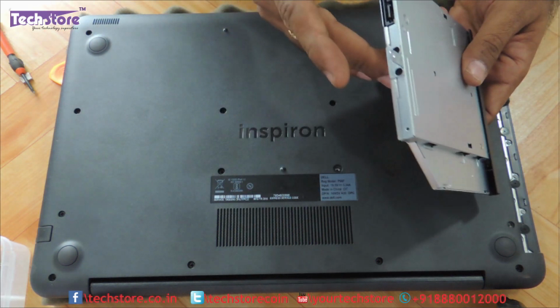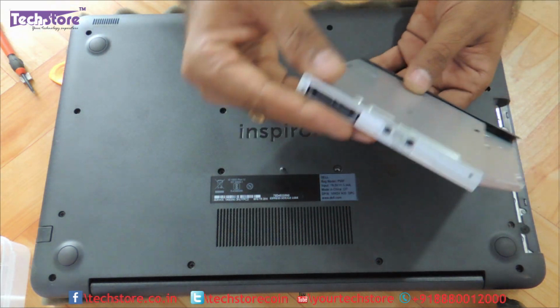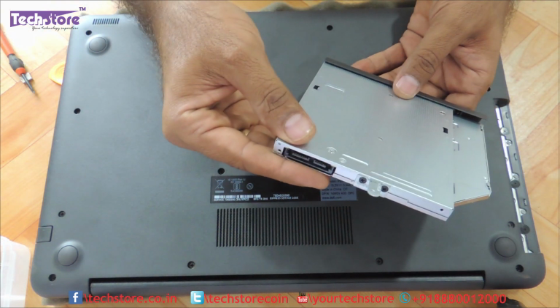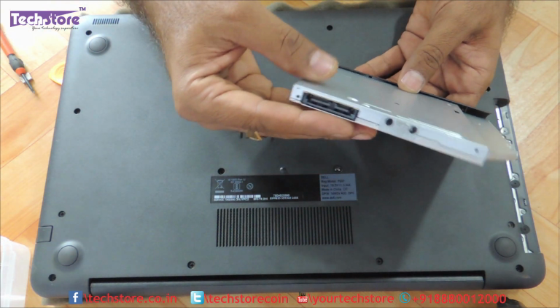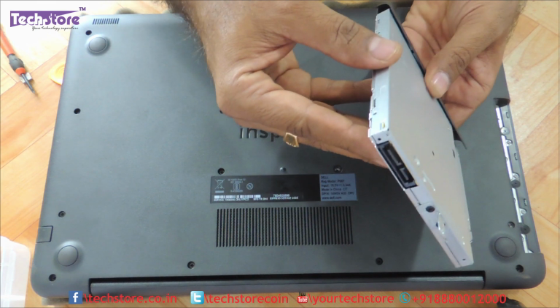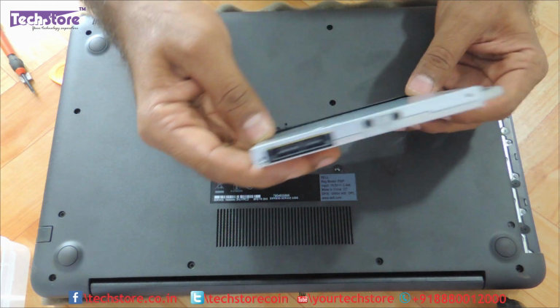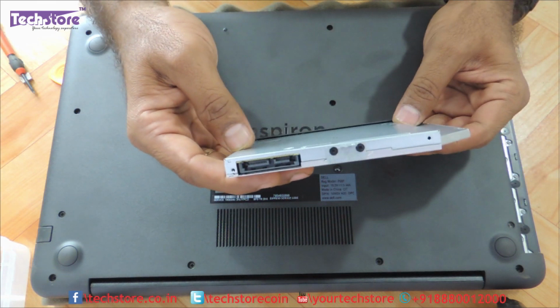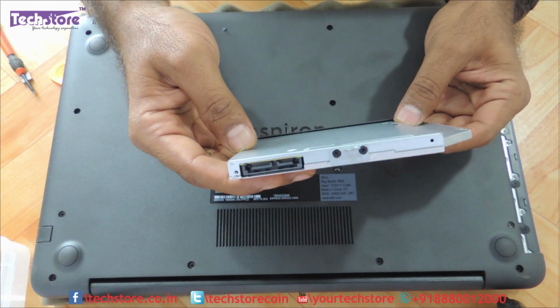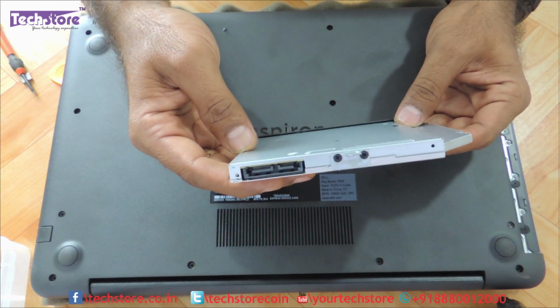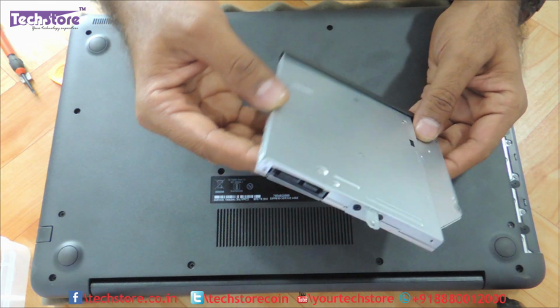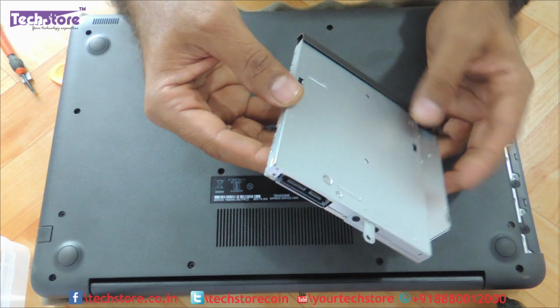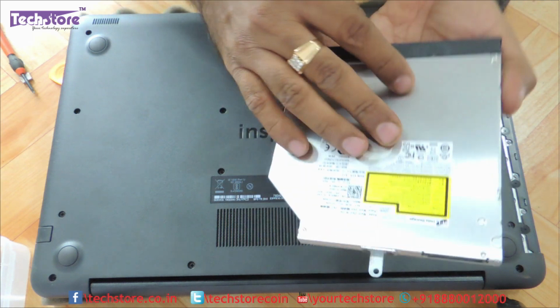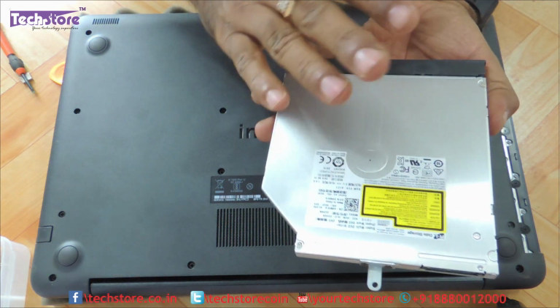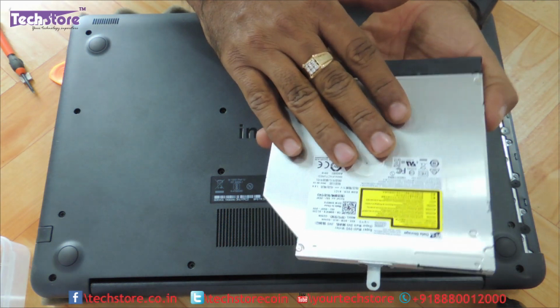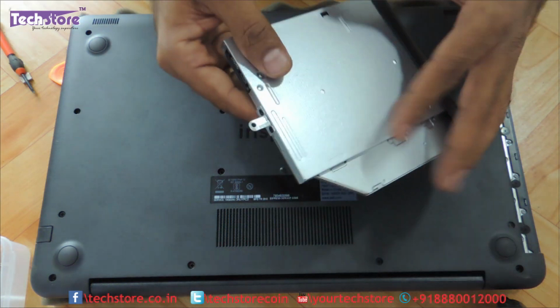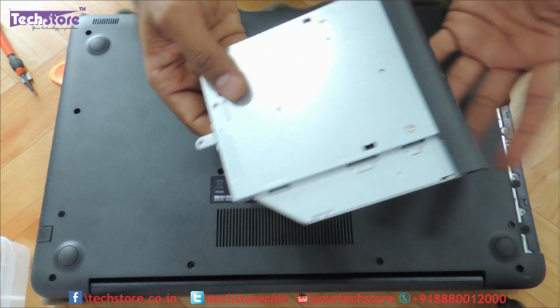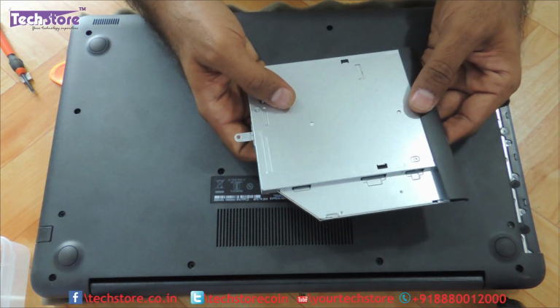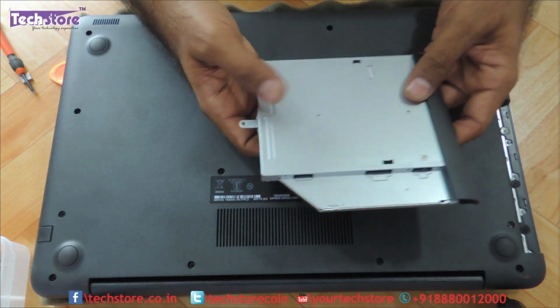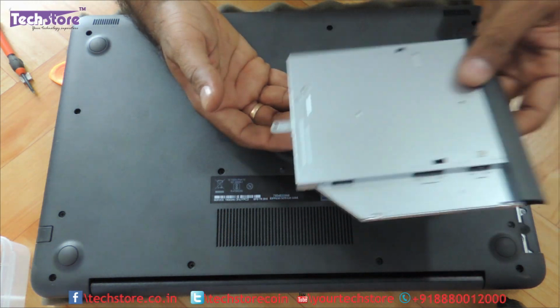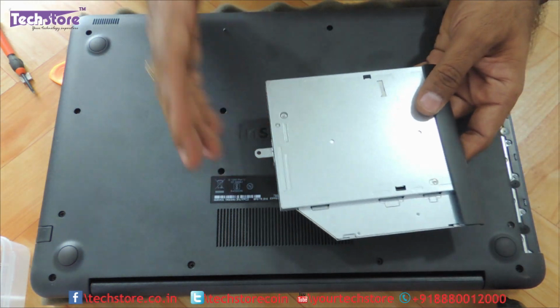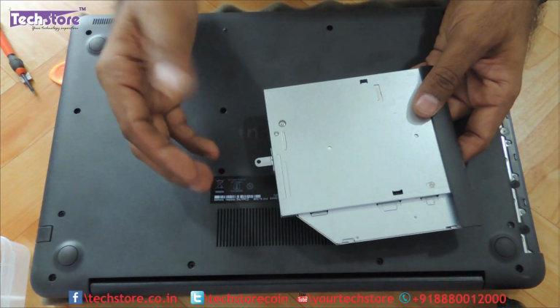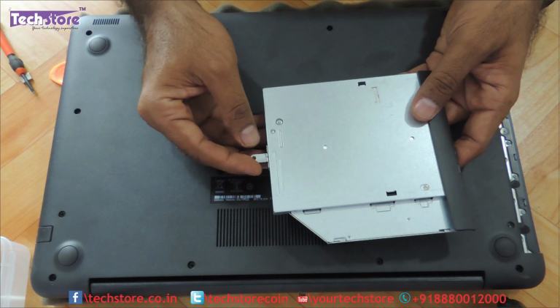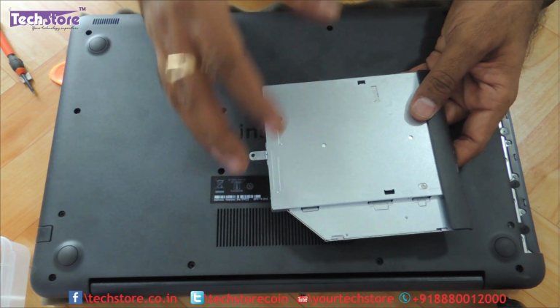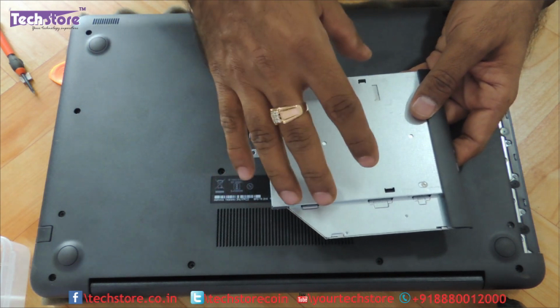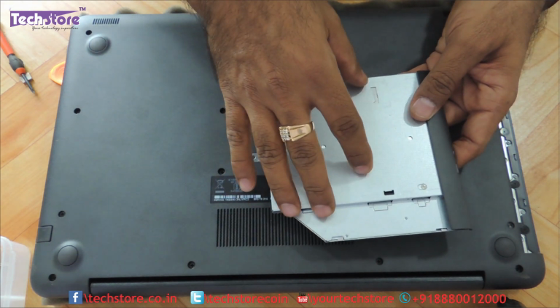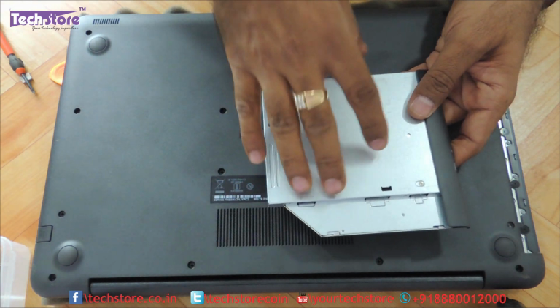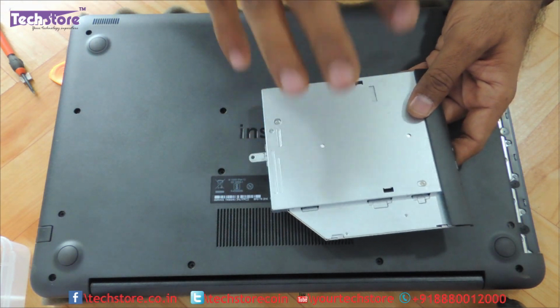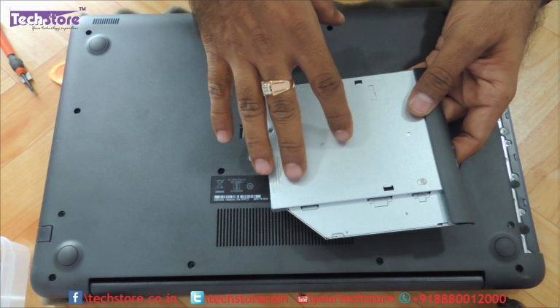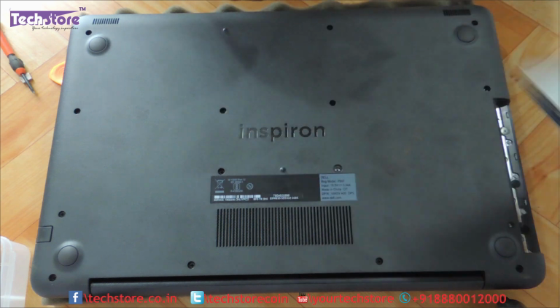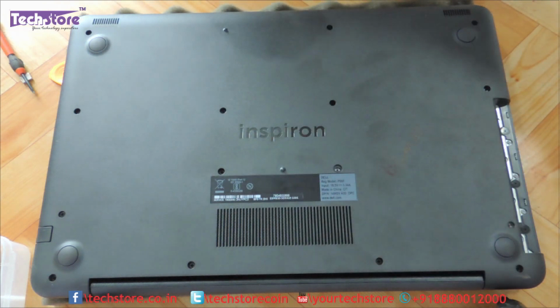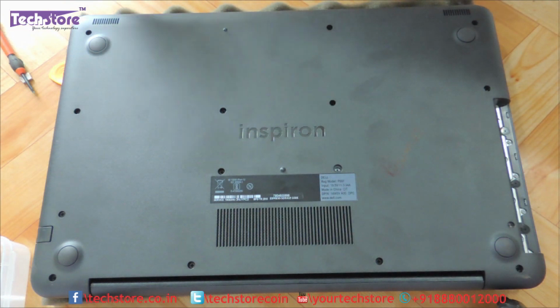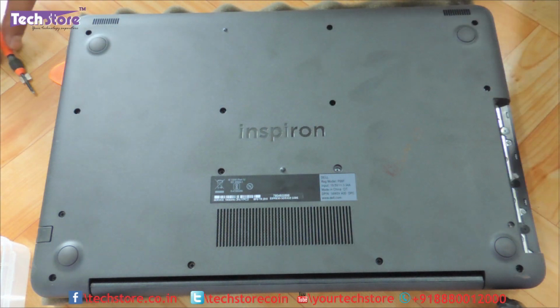You can just take another 9.5mm SATA DVD writer and replace your DVD writer. Actually, you can also use an HDD caddy to put a secondary hard drive or an SSD onto this. Let's keep it on that side.